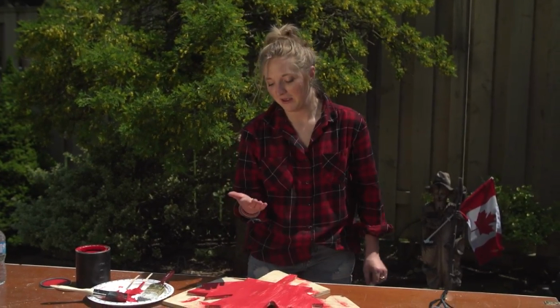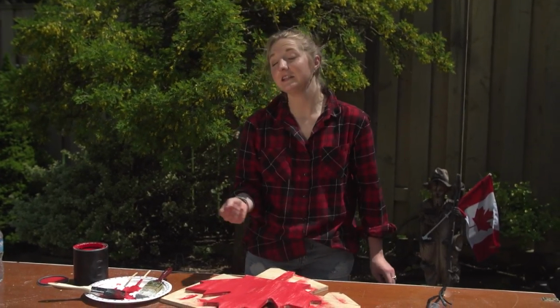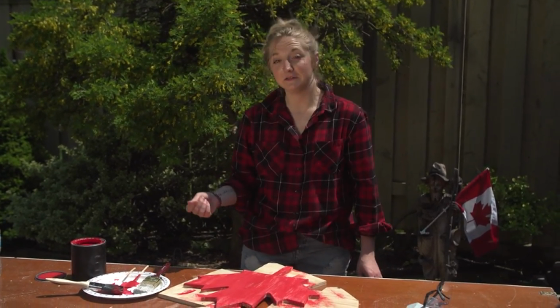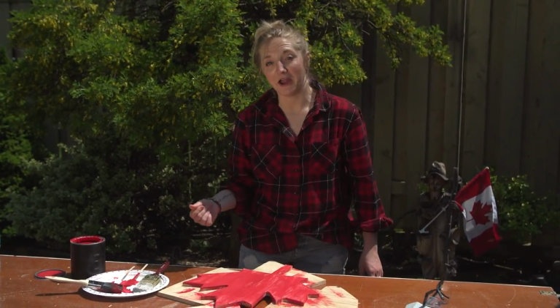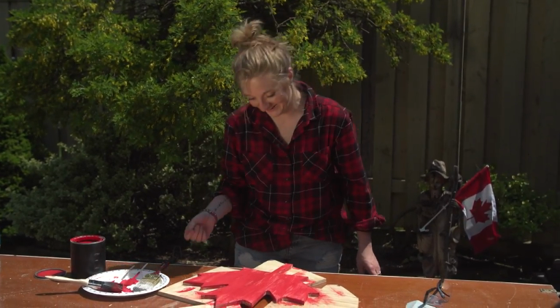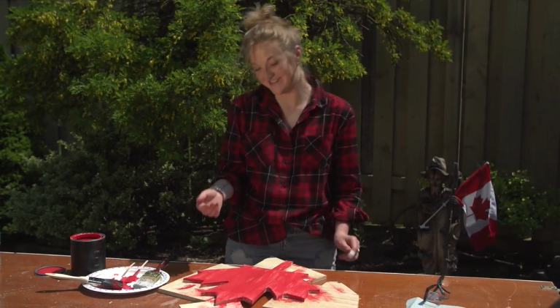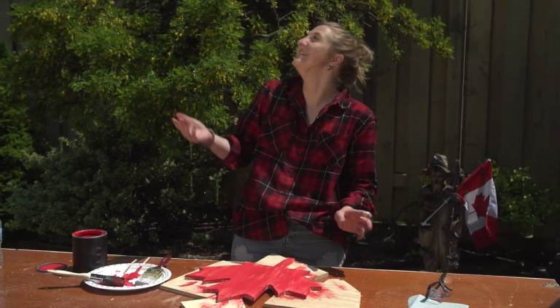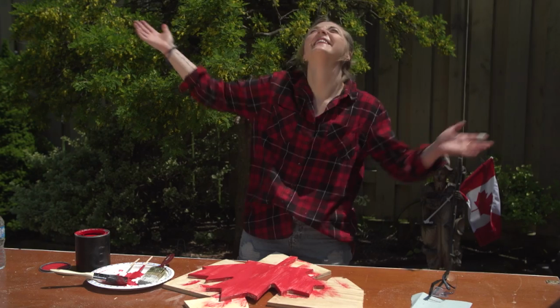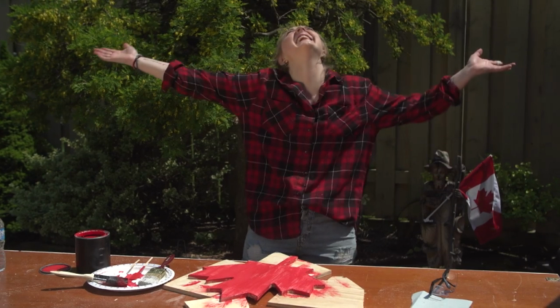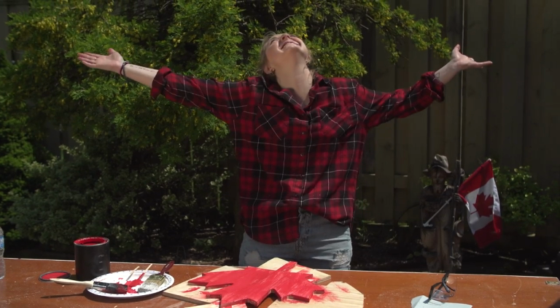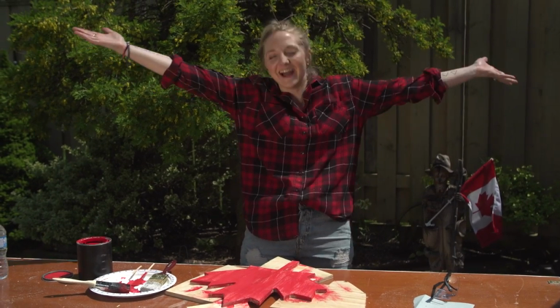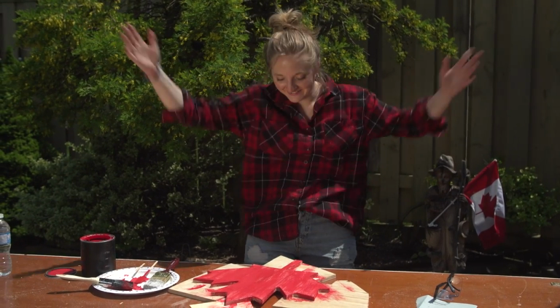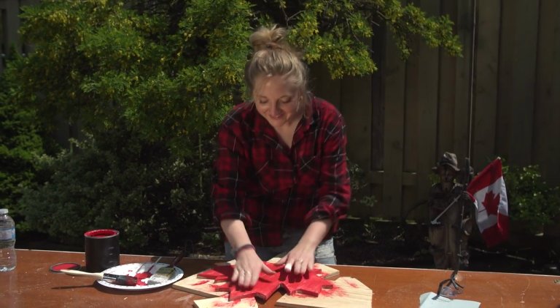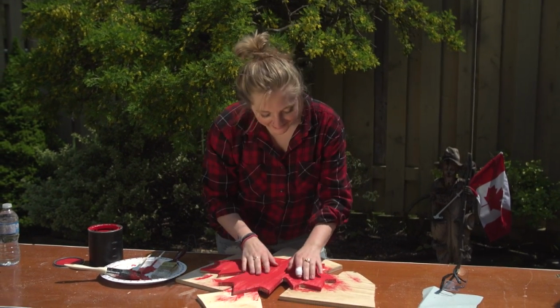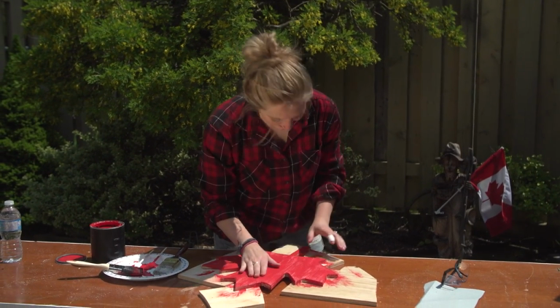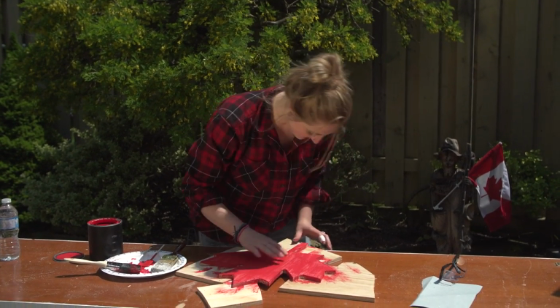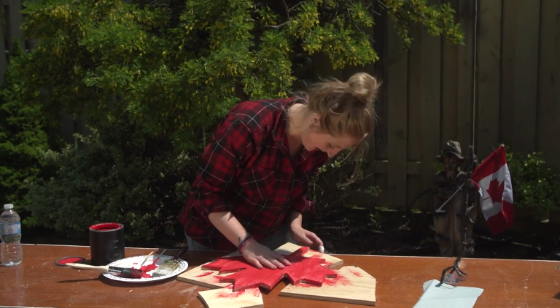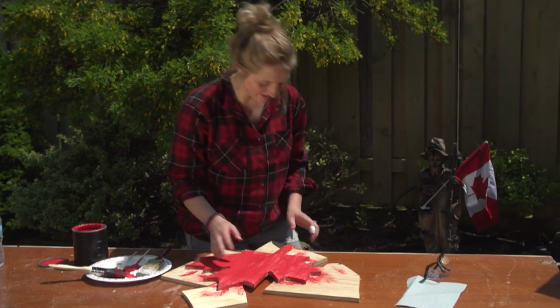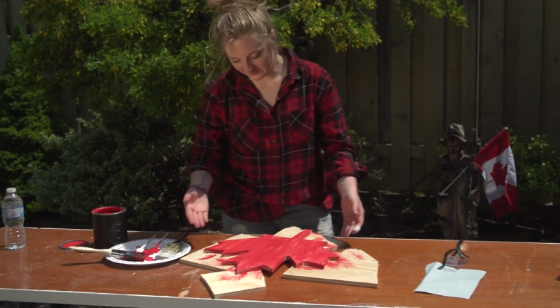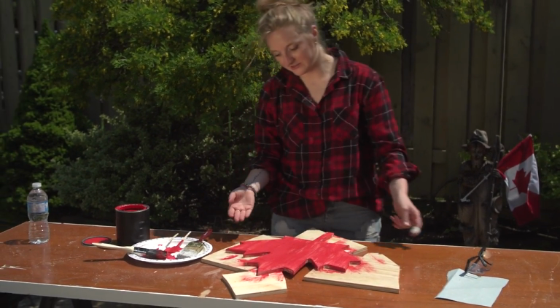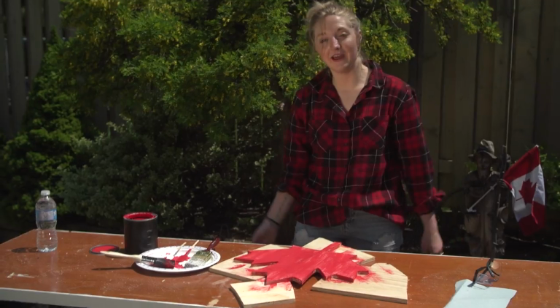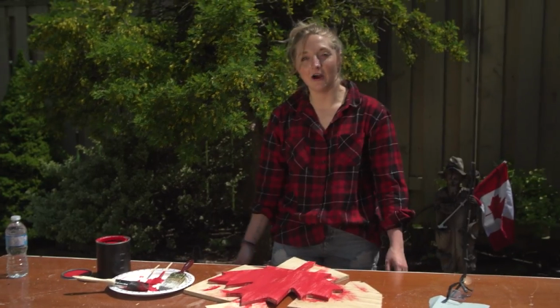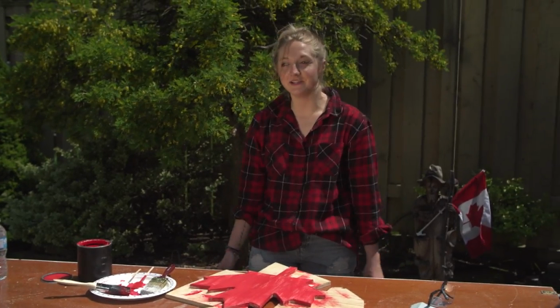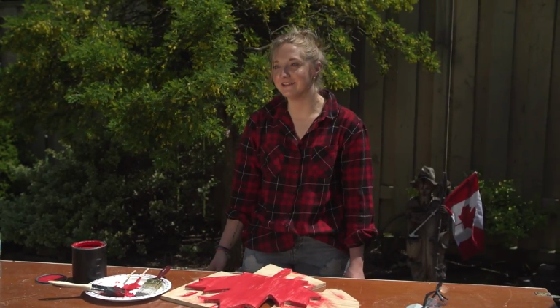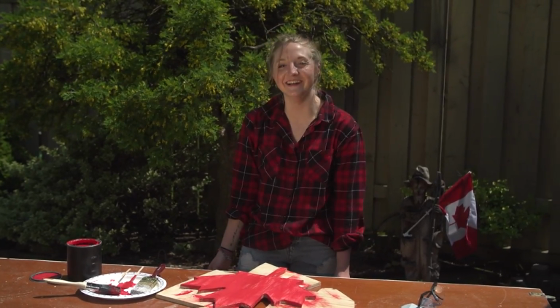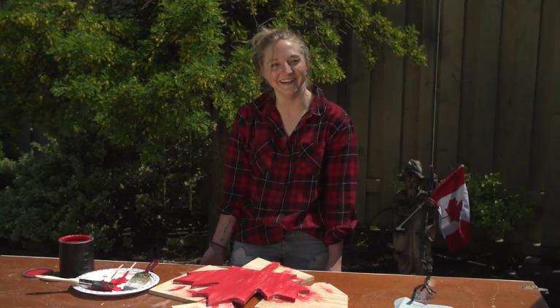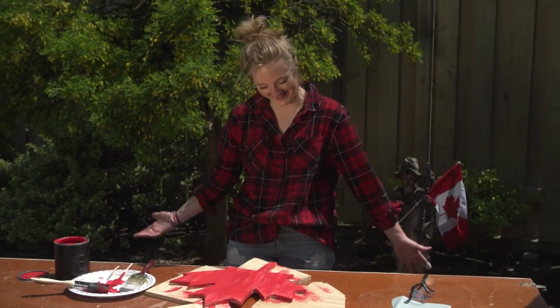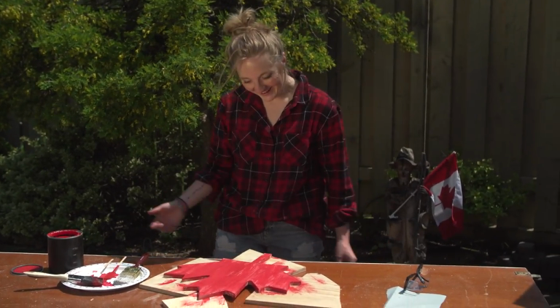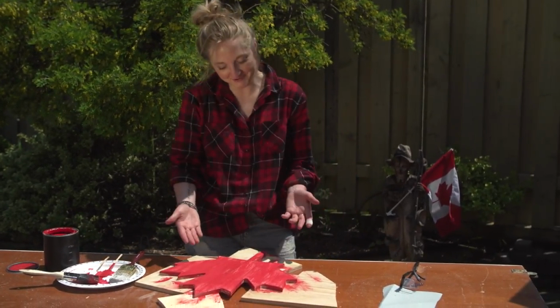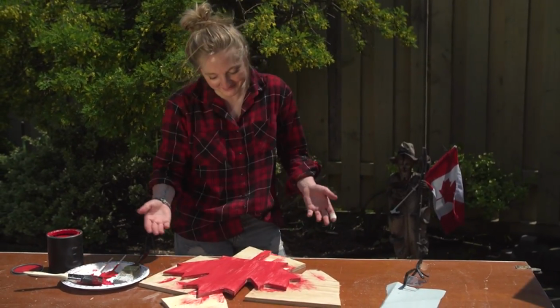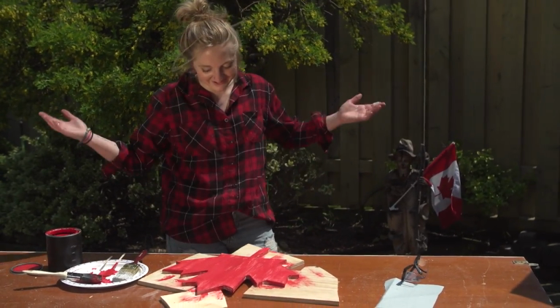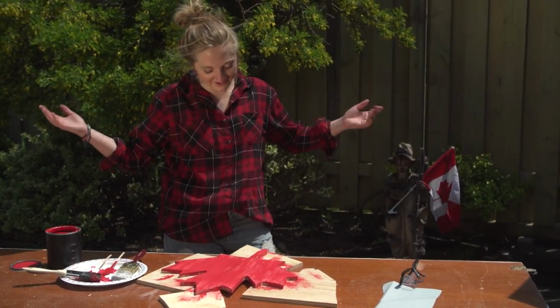It's literally dry — it's practically dry. Let's just give that a hot two seconds and then I think we'll be ready to put it onto our board.